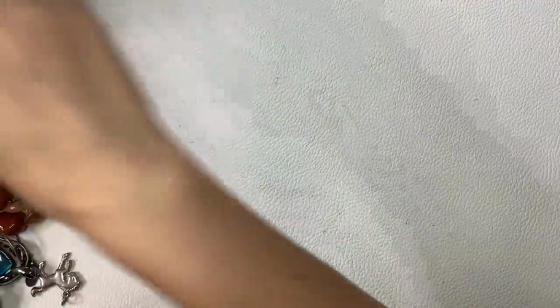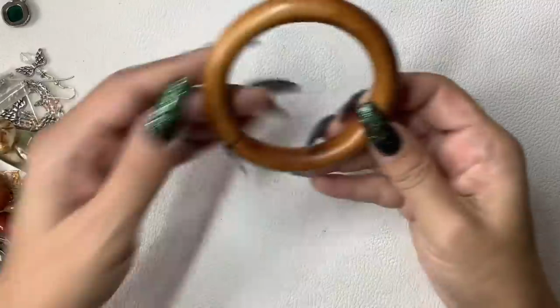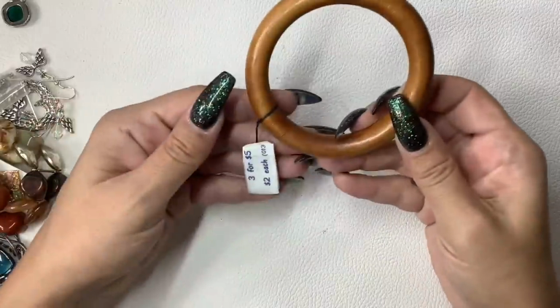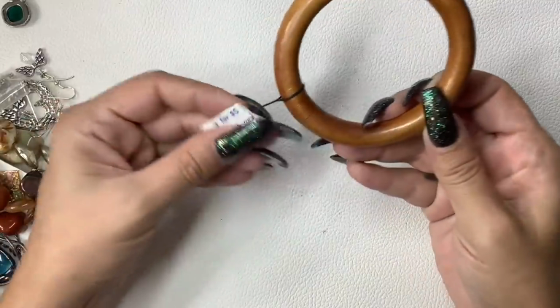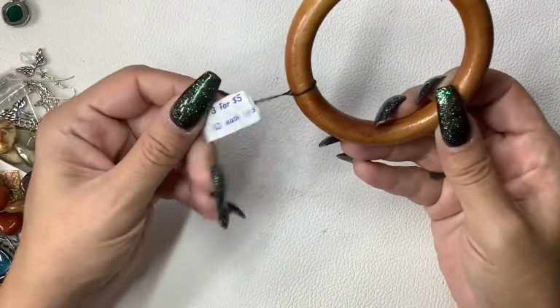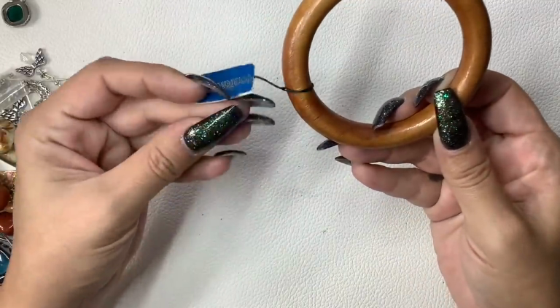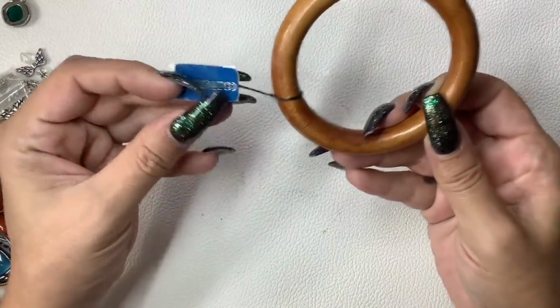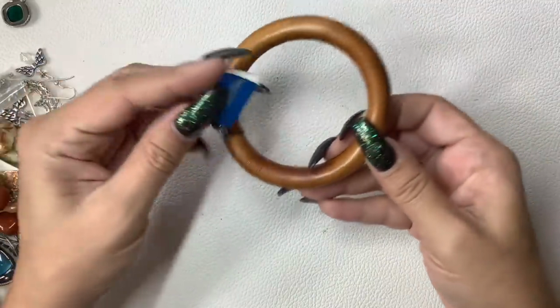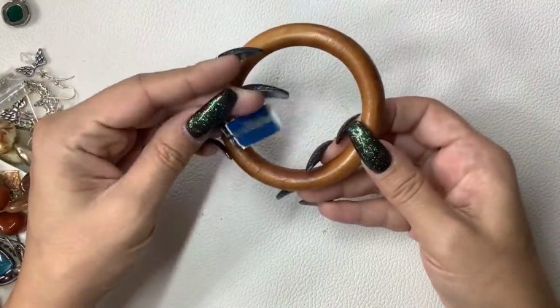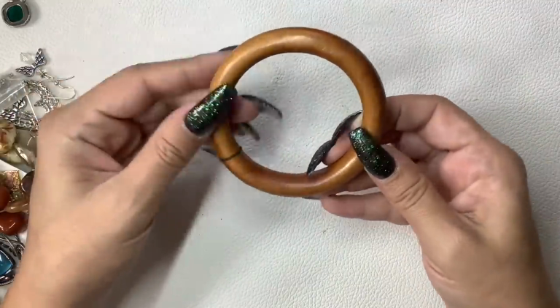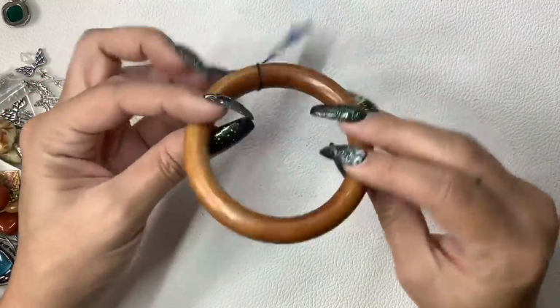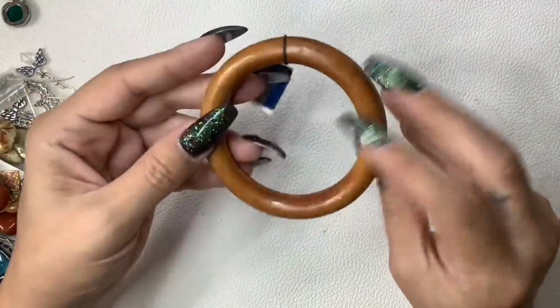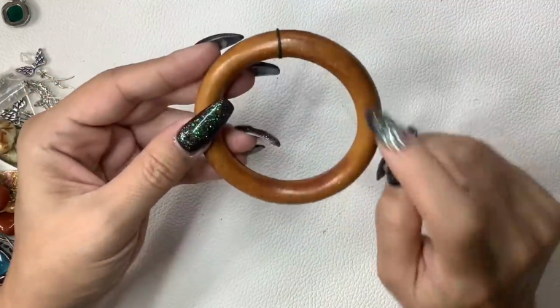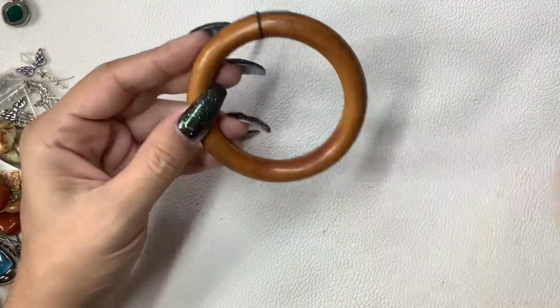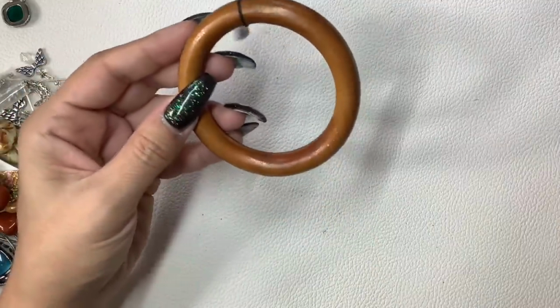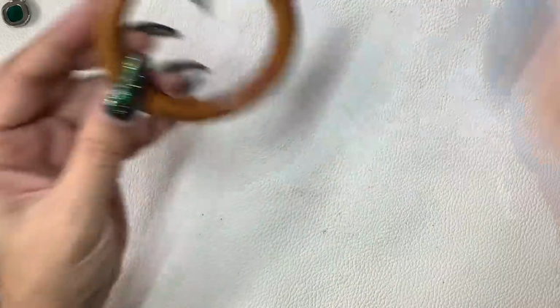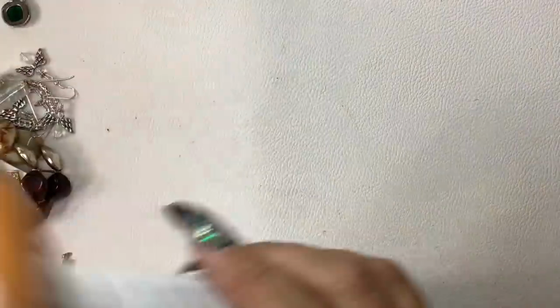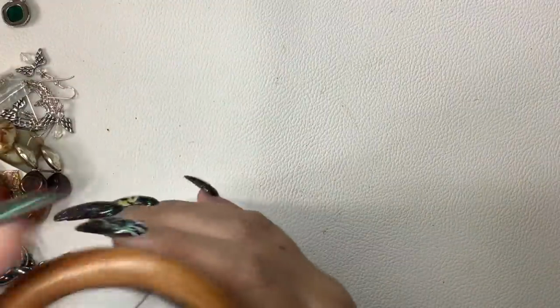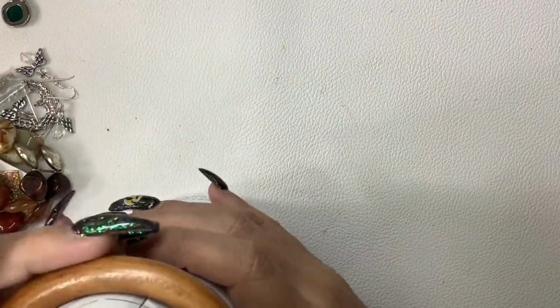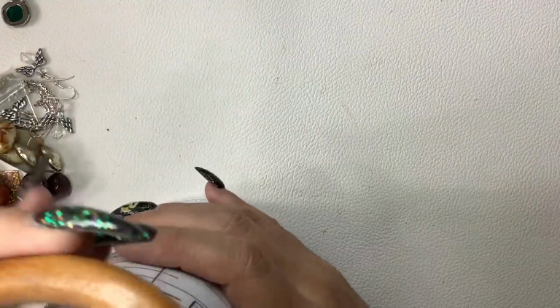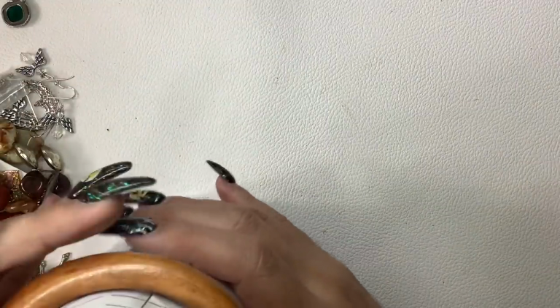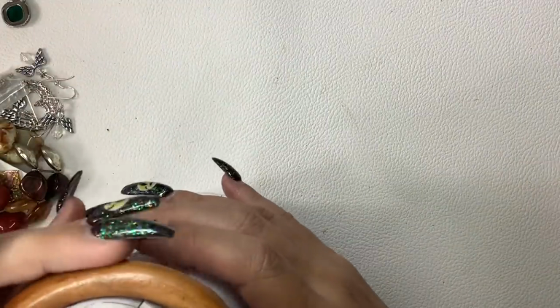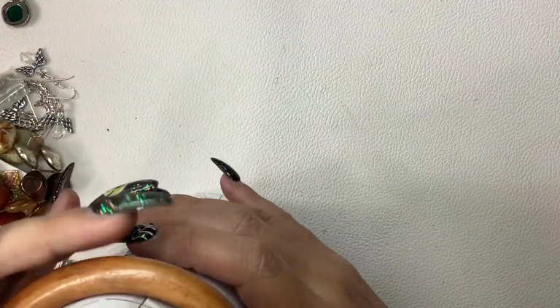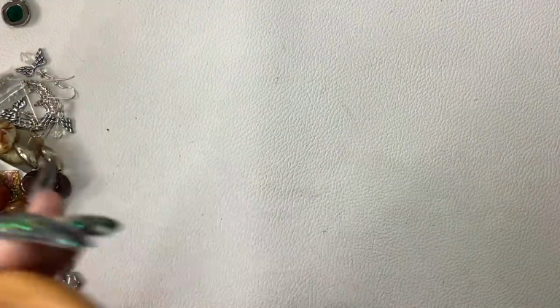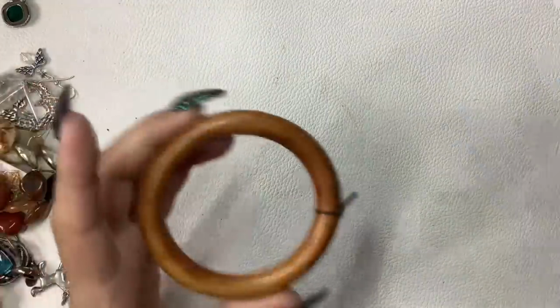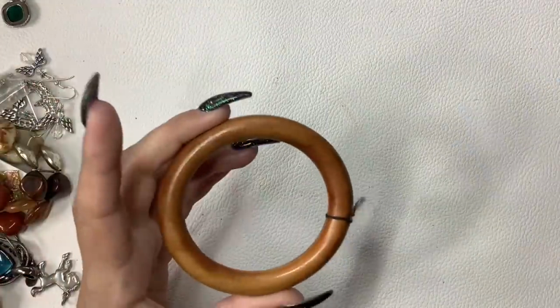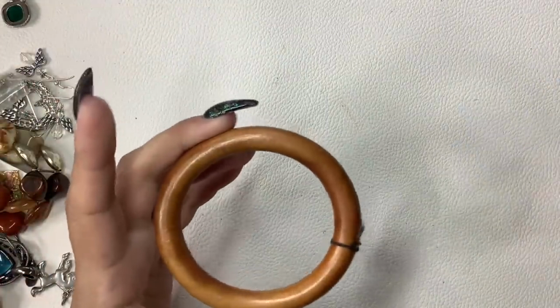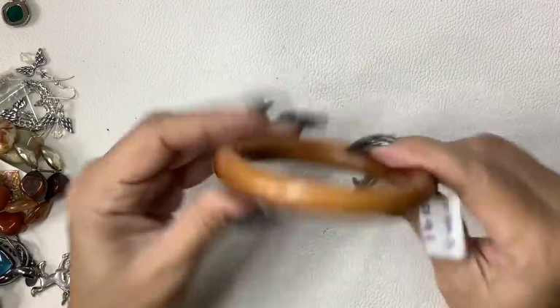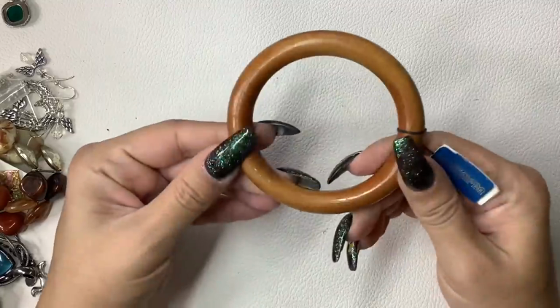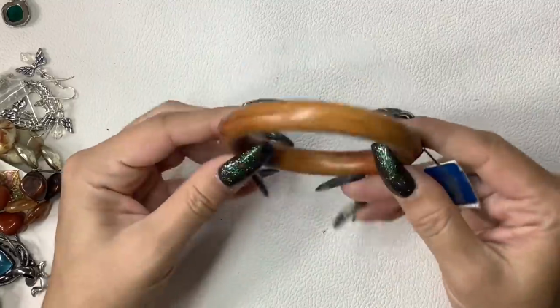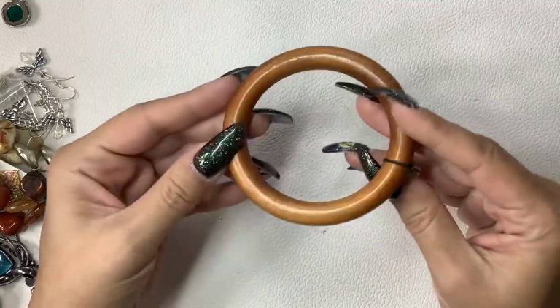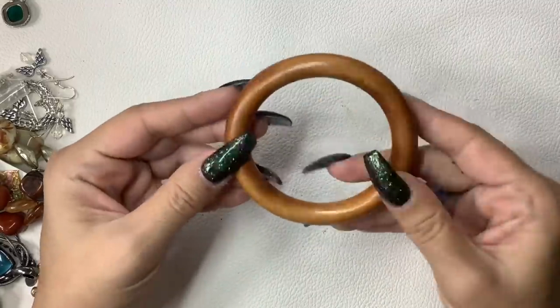Here is a wood bangle — kind of cool, right? It's about seven and a half inch circumference. We'll do $4.